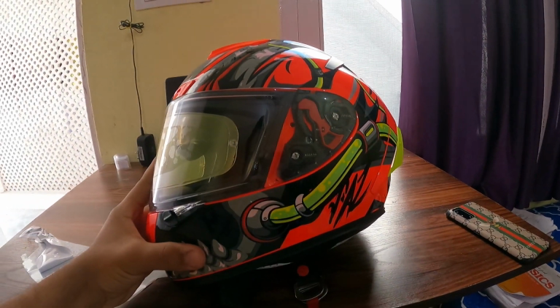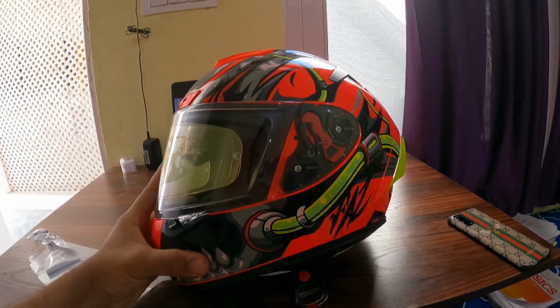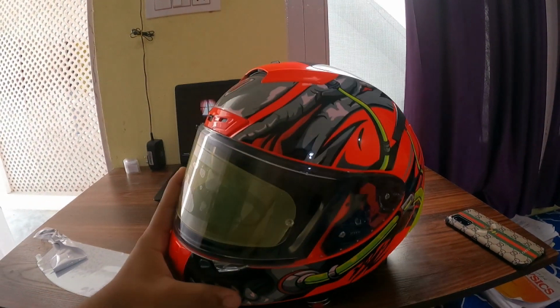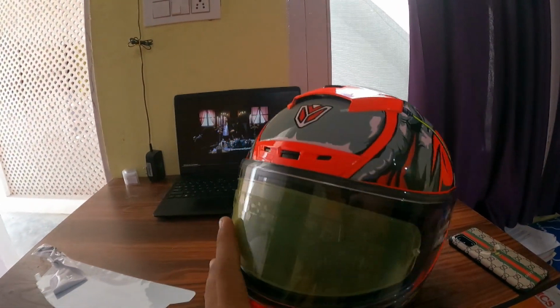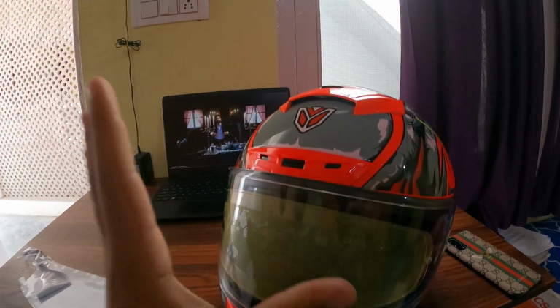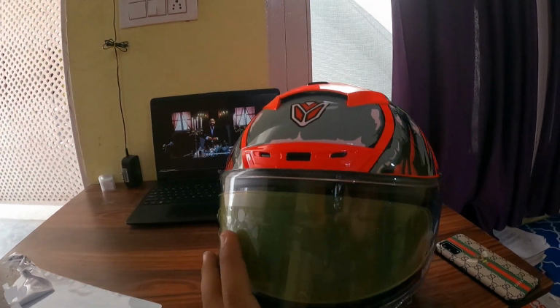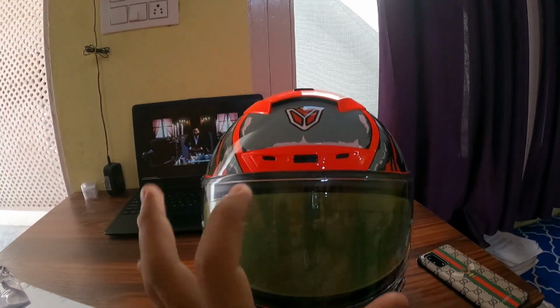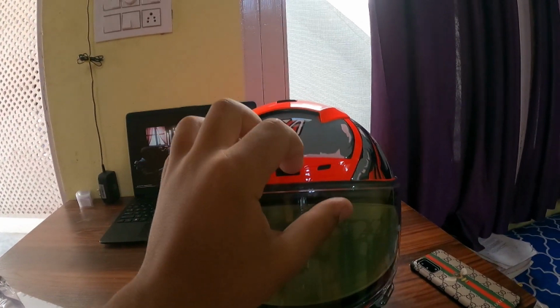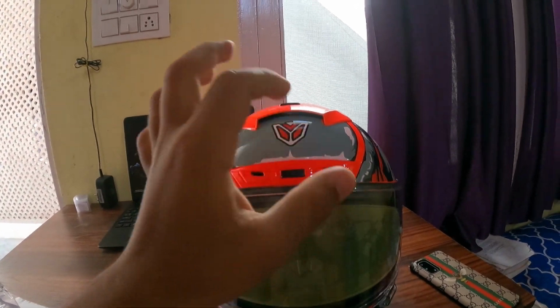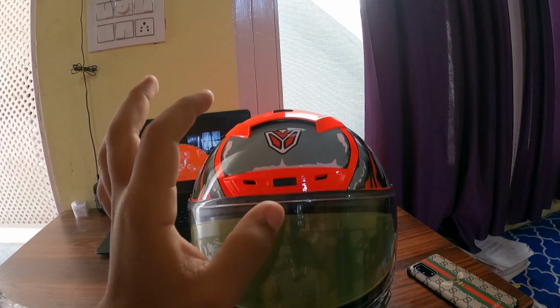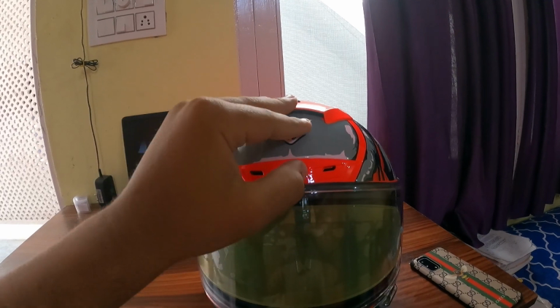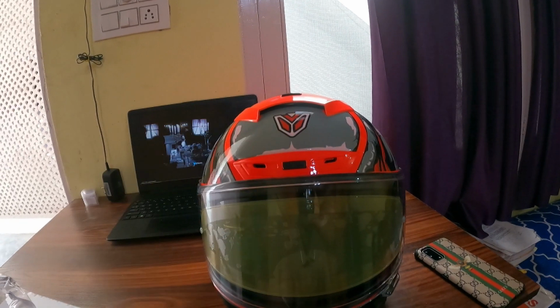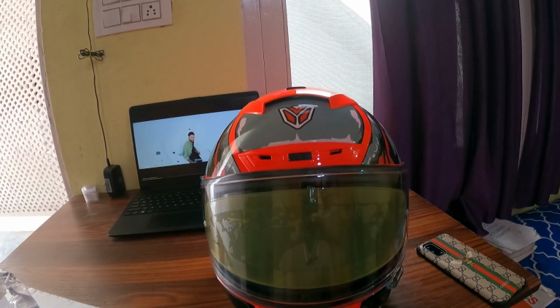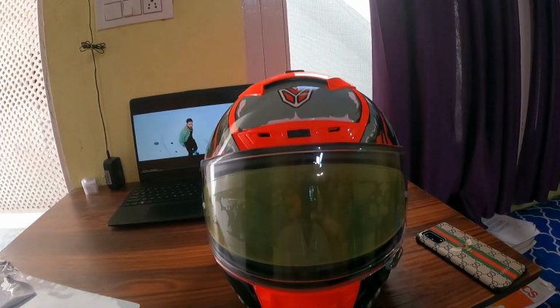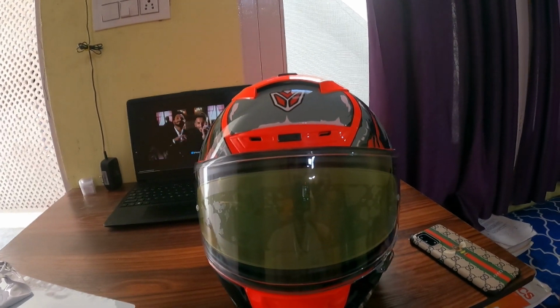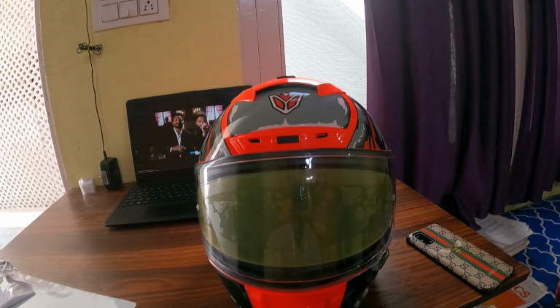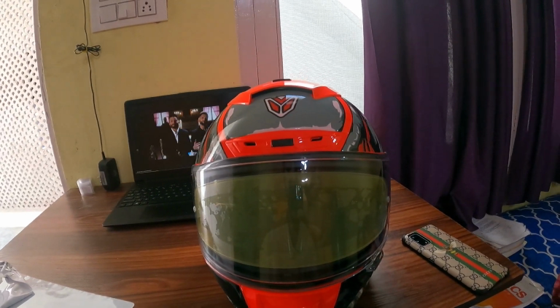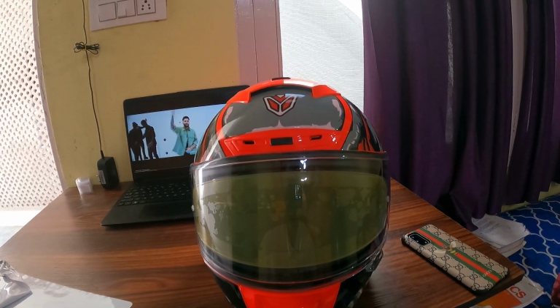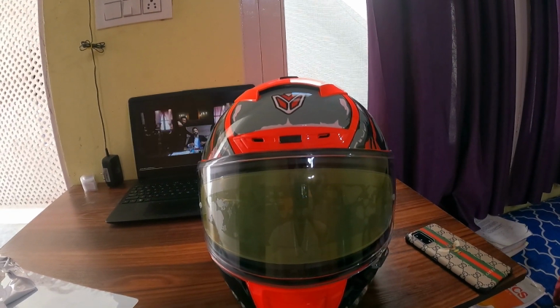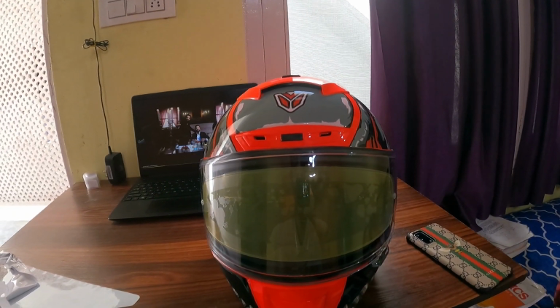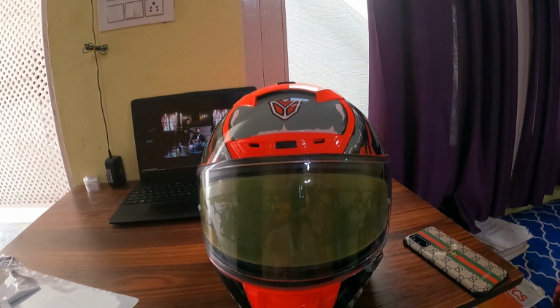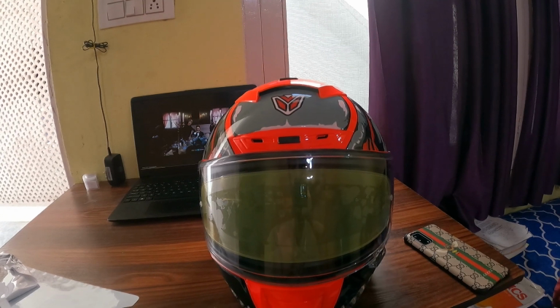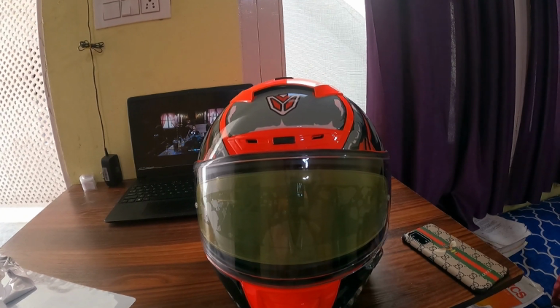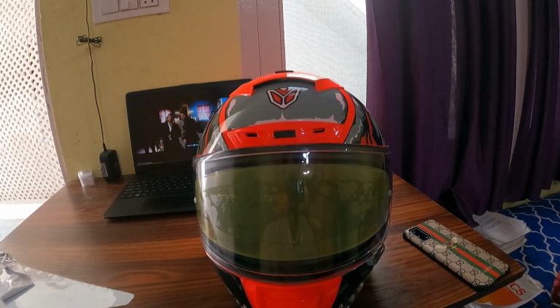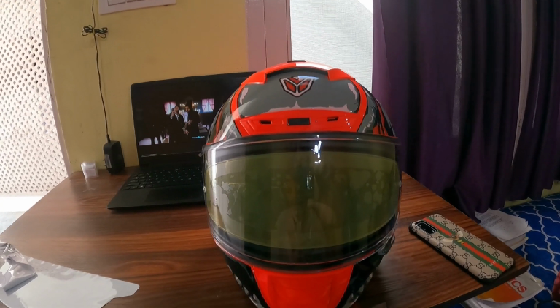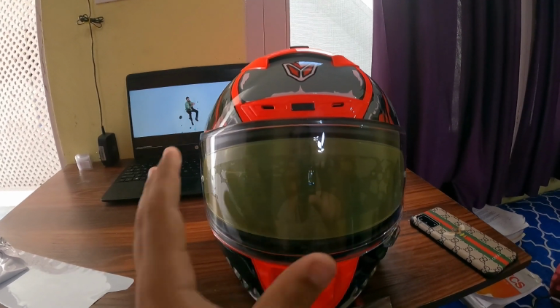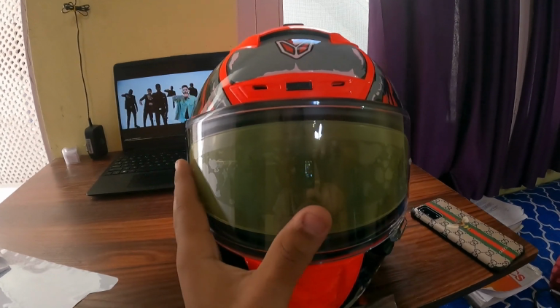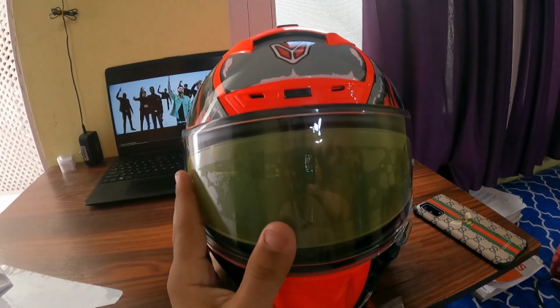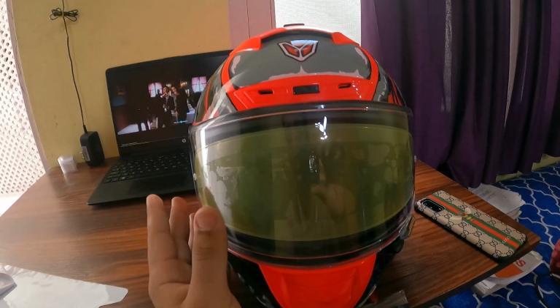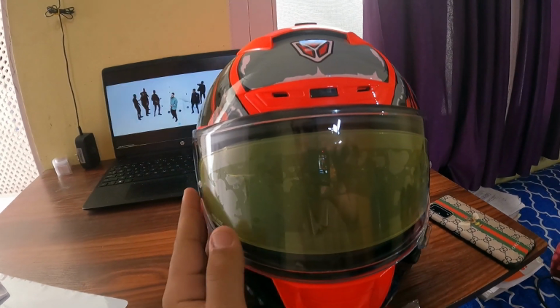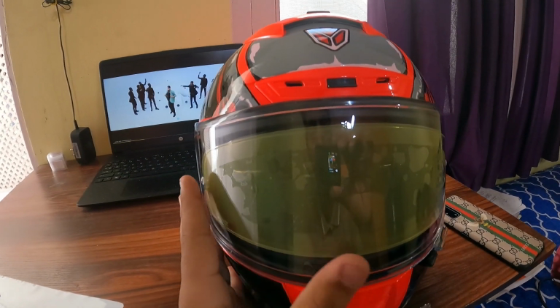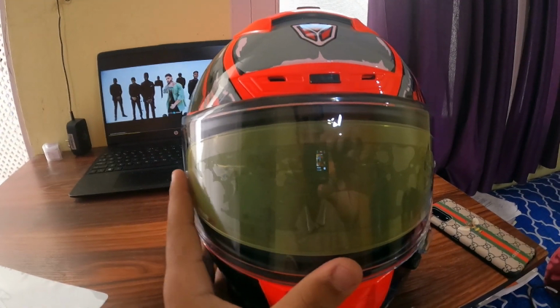This helmet is very nice overall. When I use it I will also get the glasses. There is also a yellow color lens option available. I hope you will also like this color.